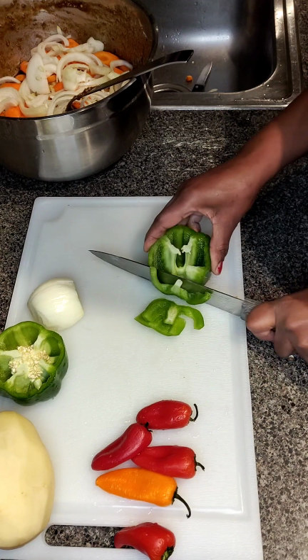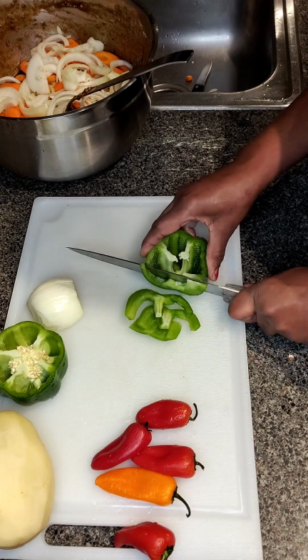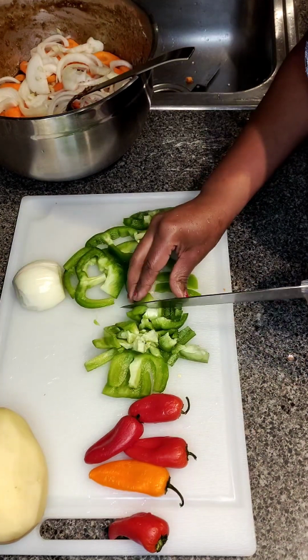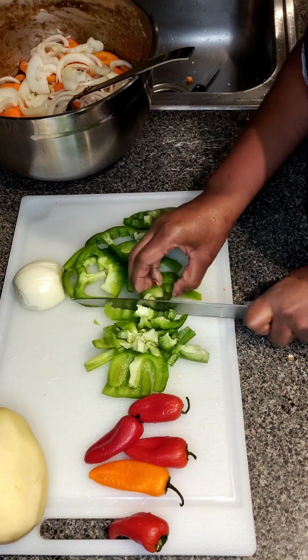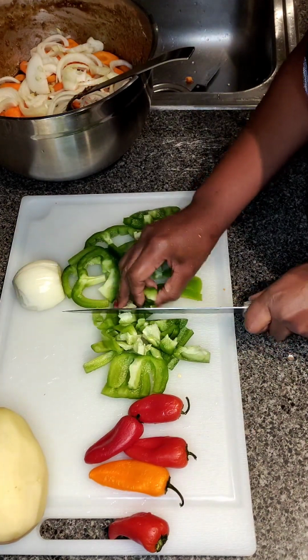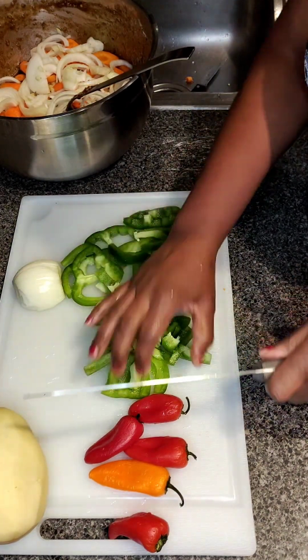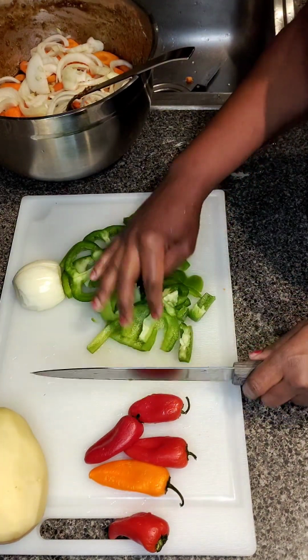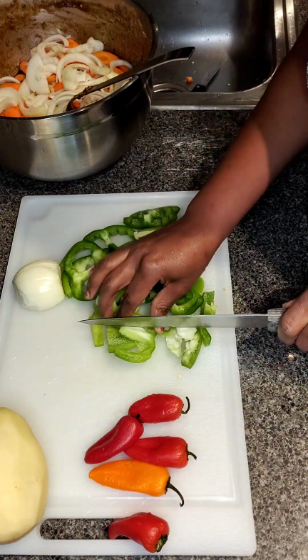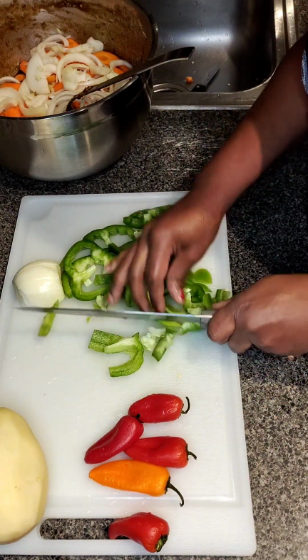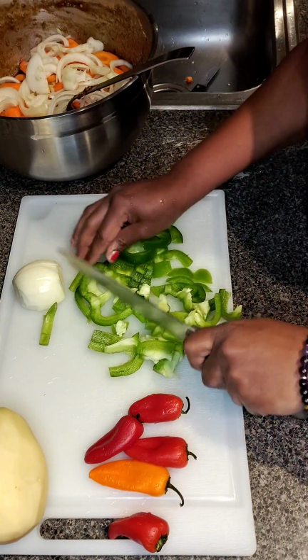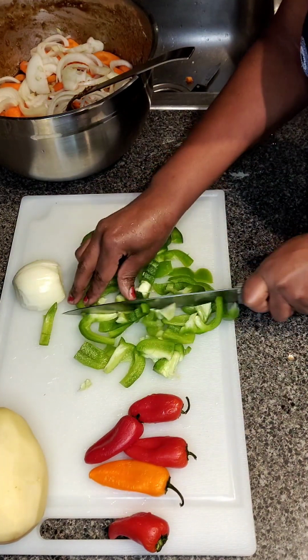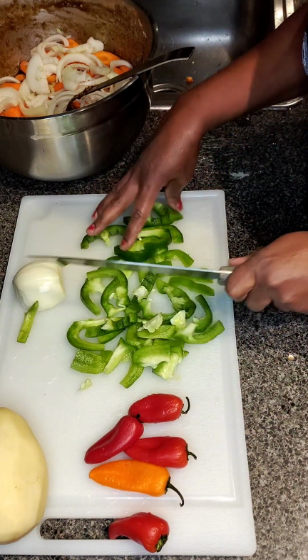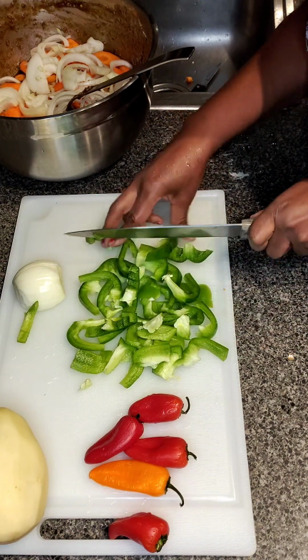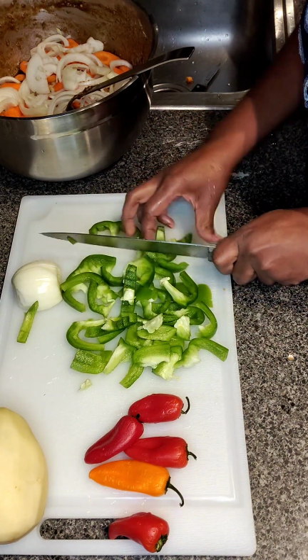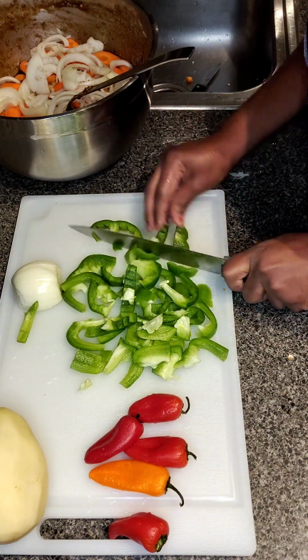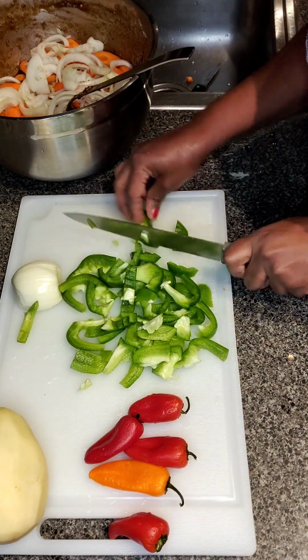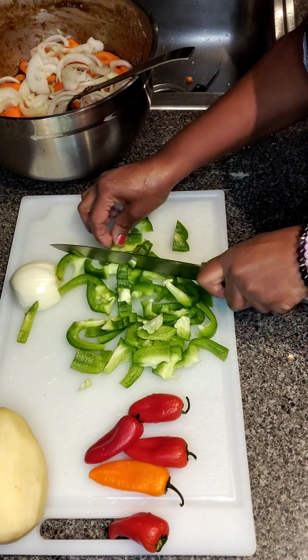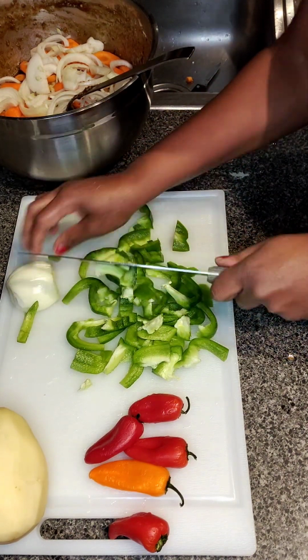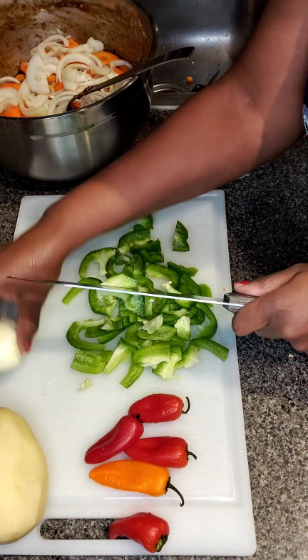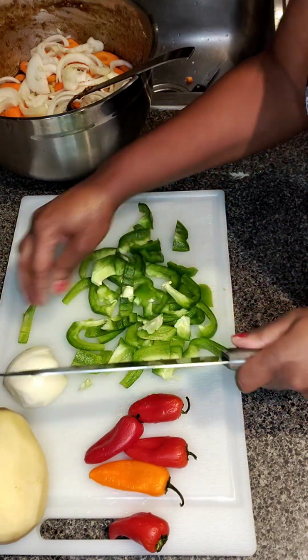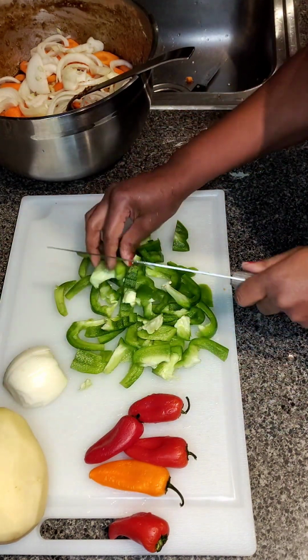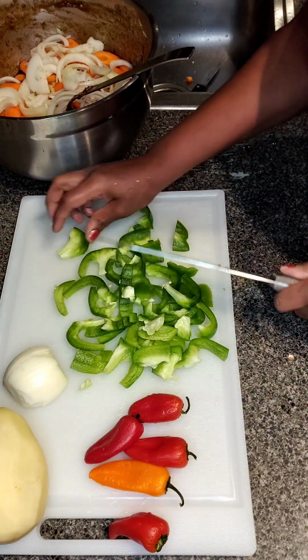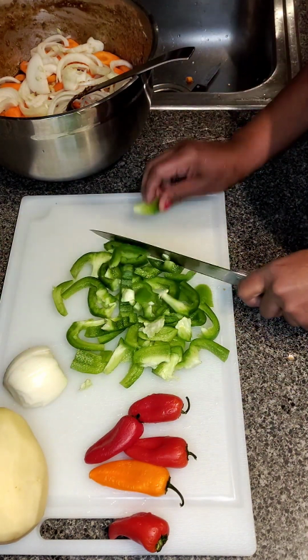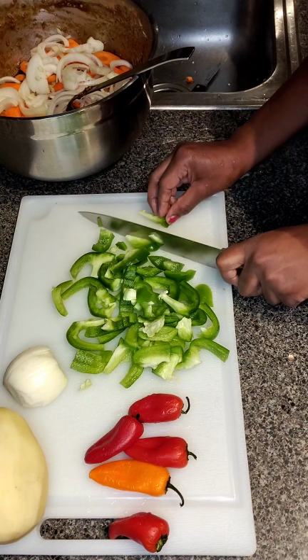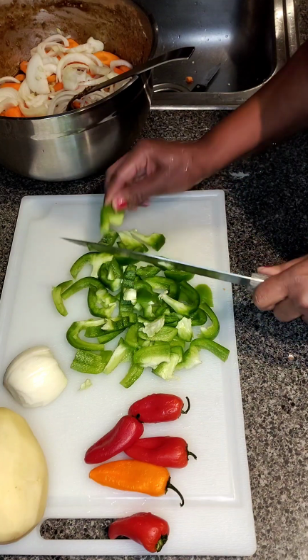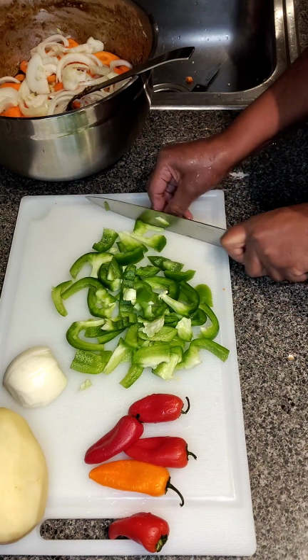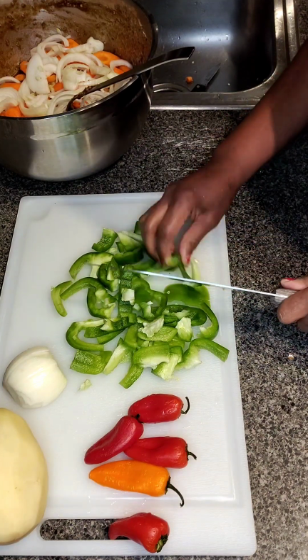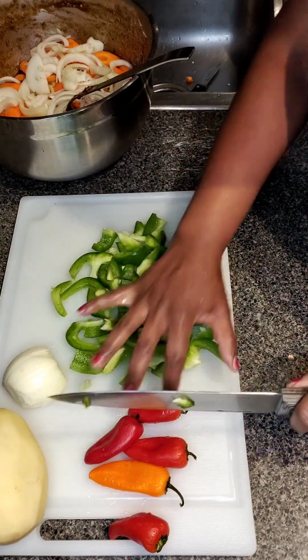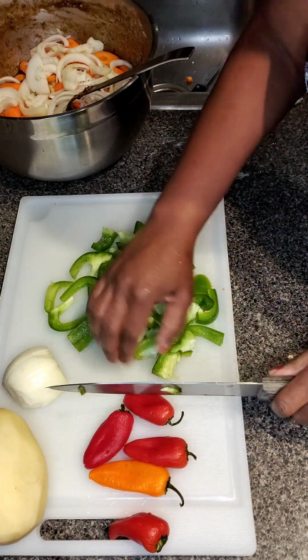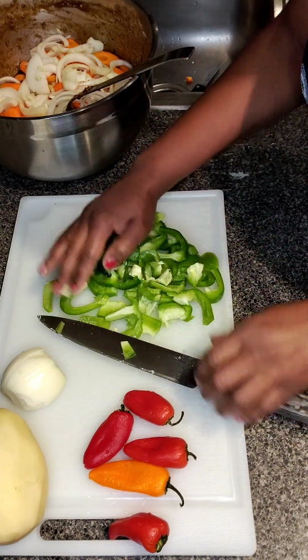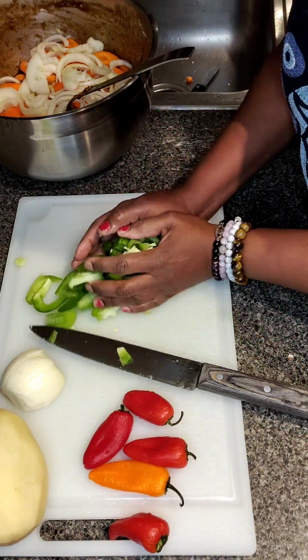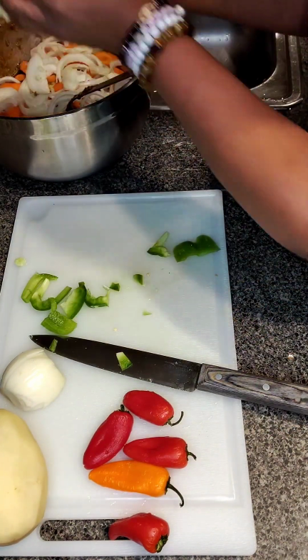Just going to chop those in big chunks. I don't want them to get lost in this dish. So I'm just going to chop them up — no fancy way, just get them in there. Chop them however you choose. The style is your style.